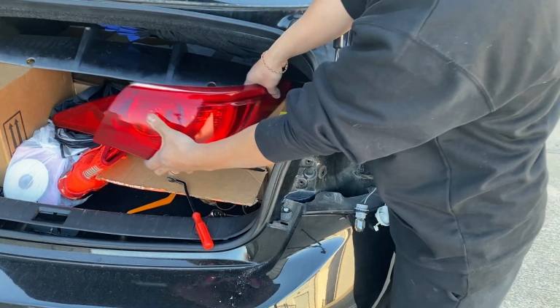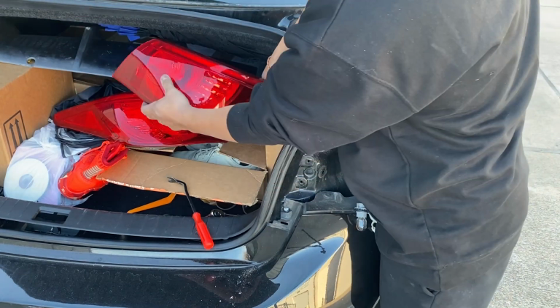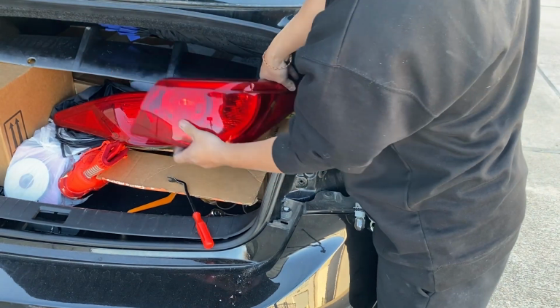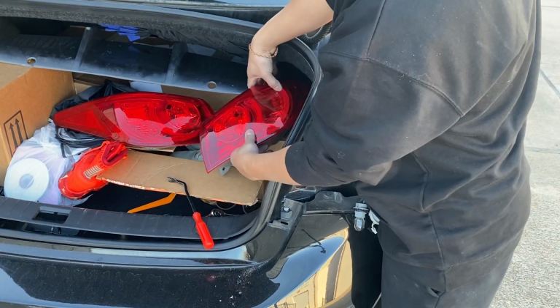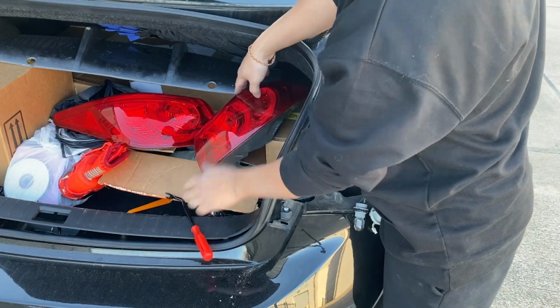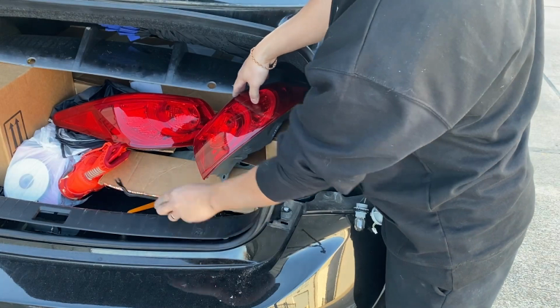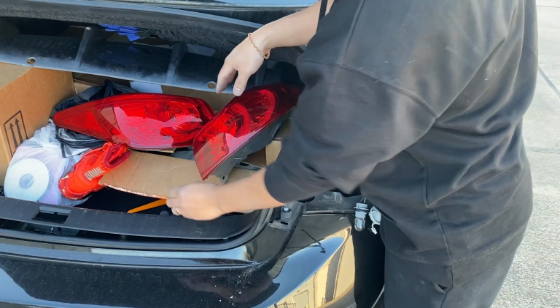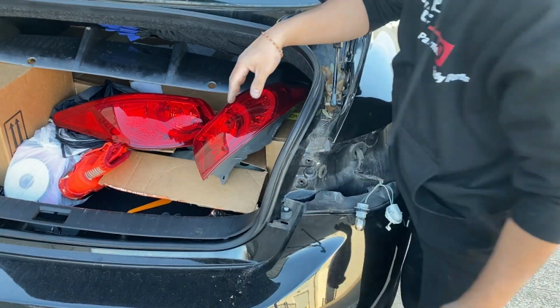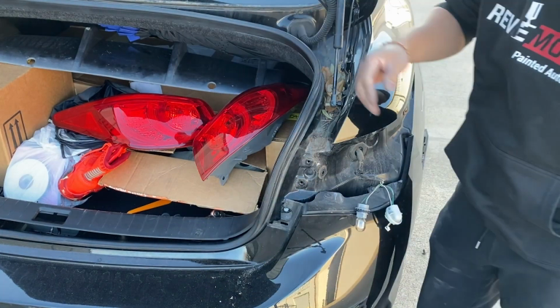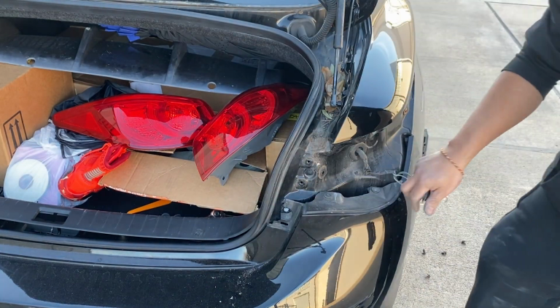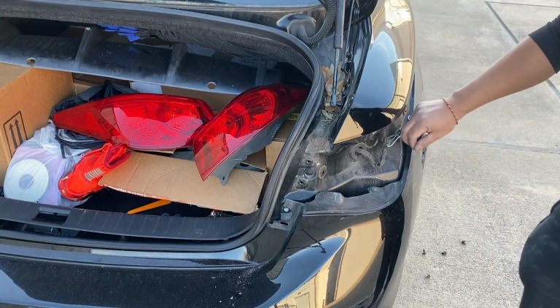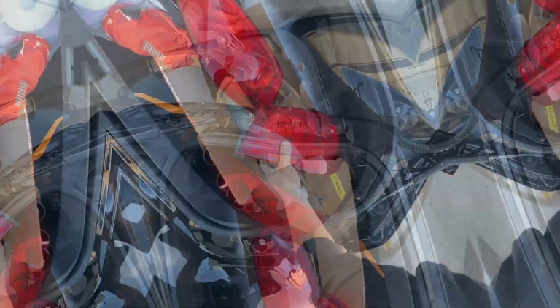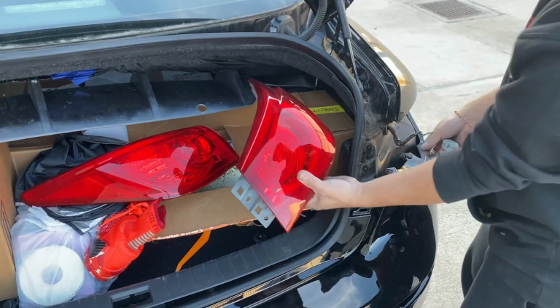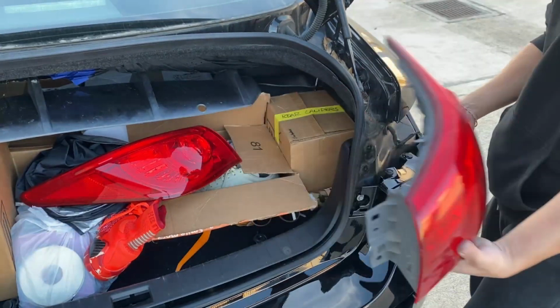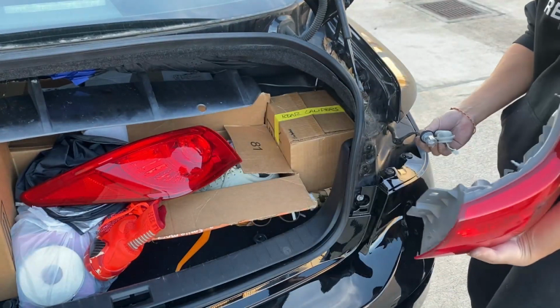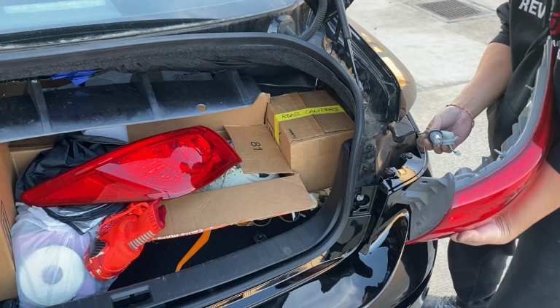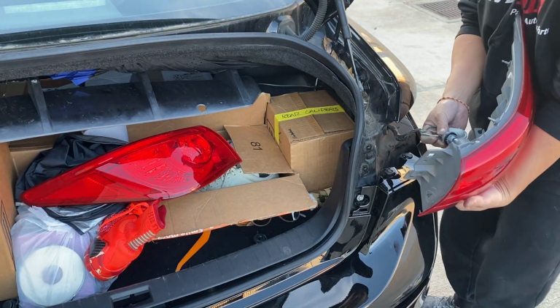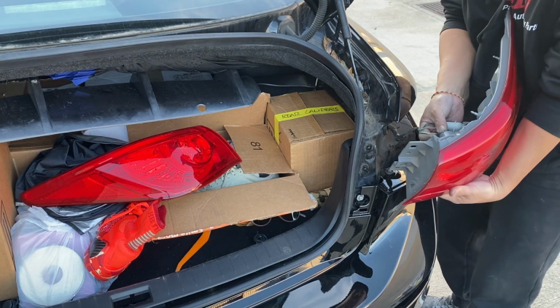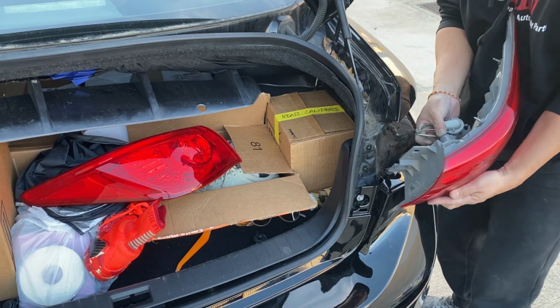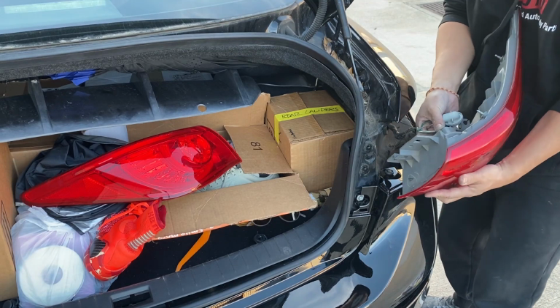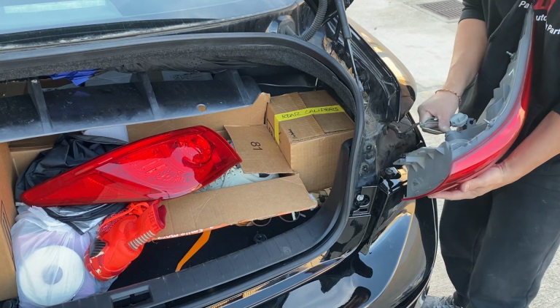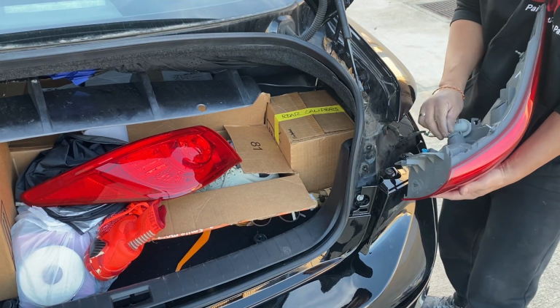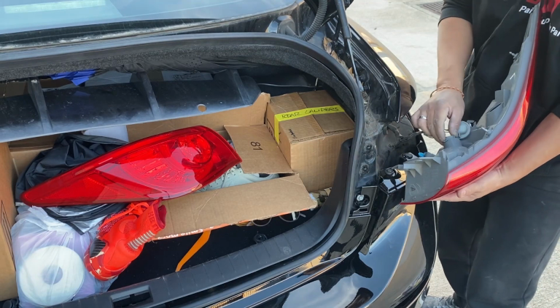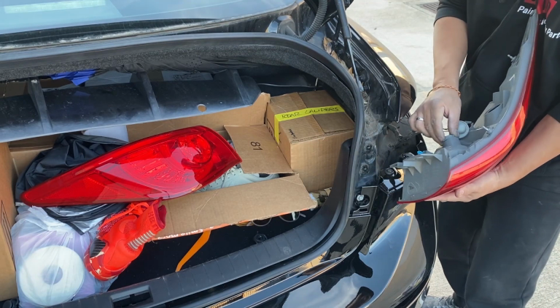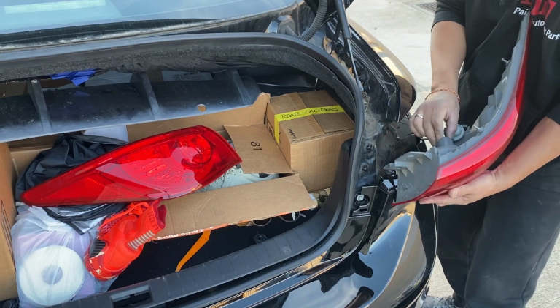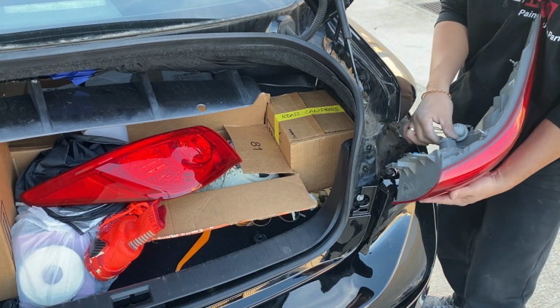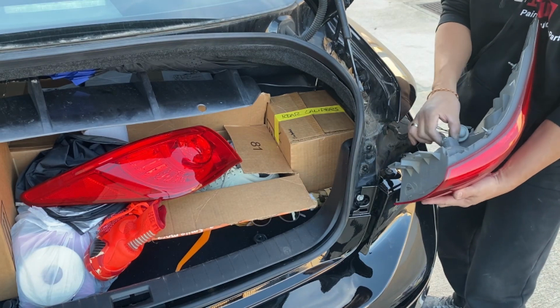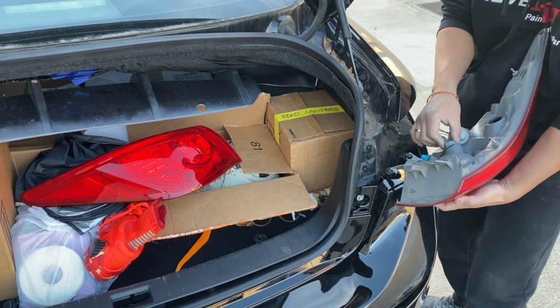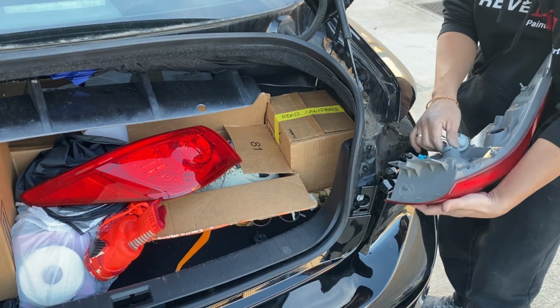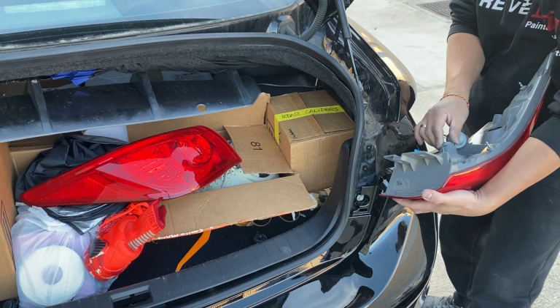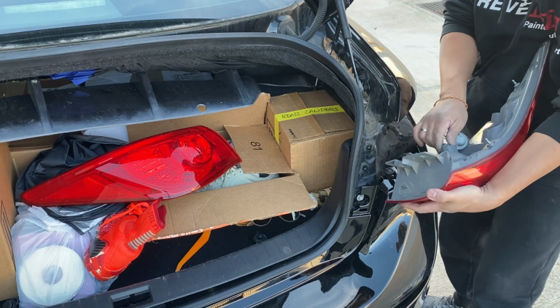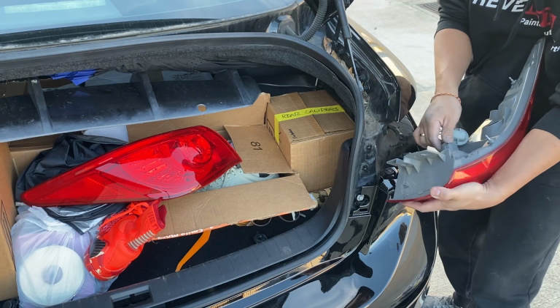Get that to the side. There's a clip — it's a bit of a clip — so go ahead and release it. And that's it.